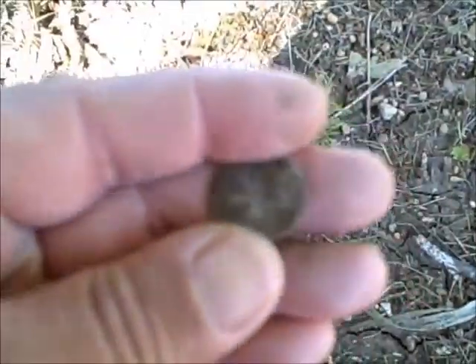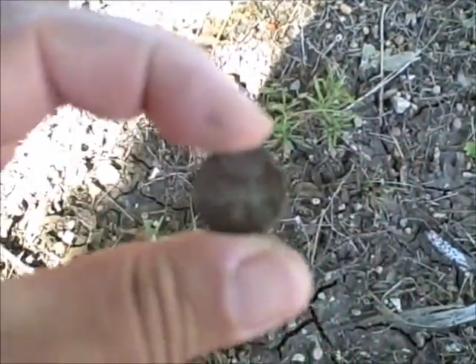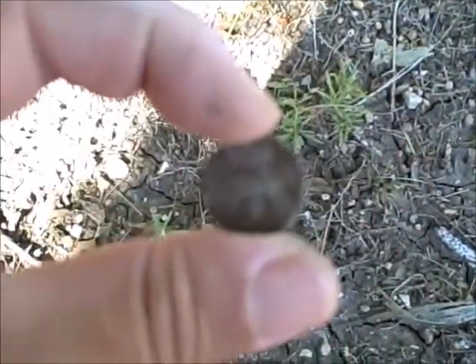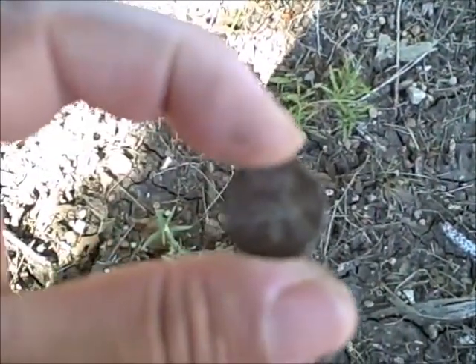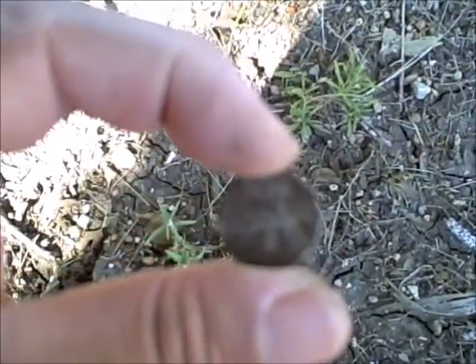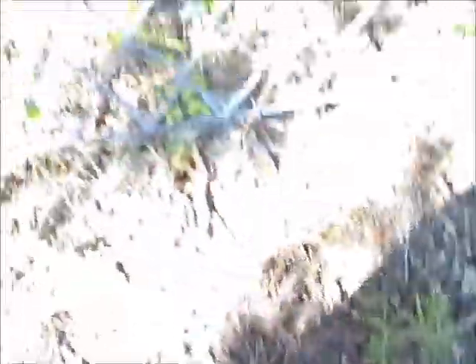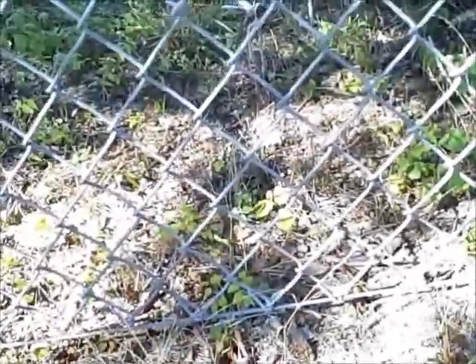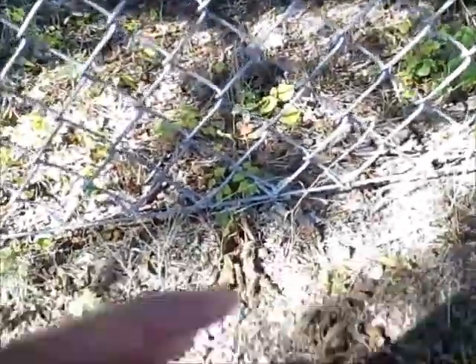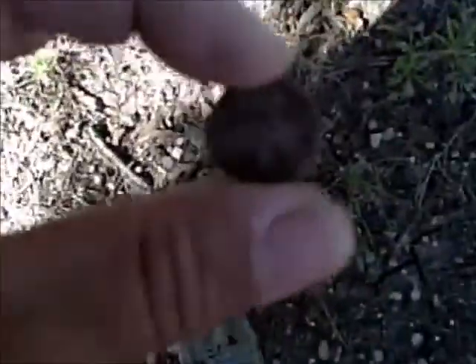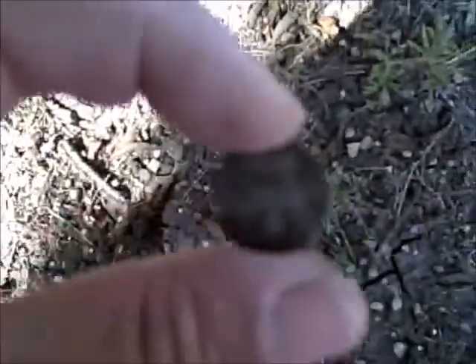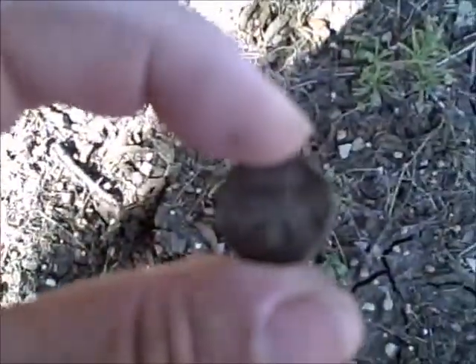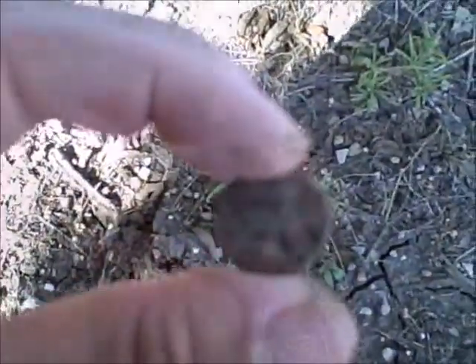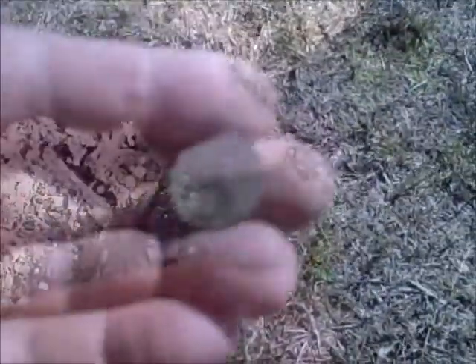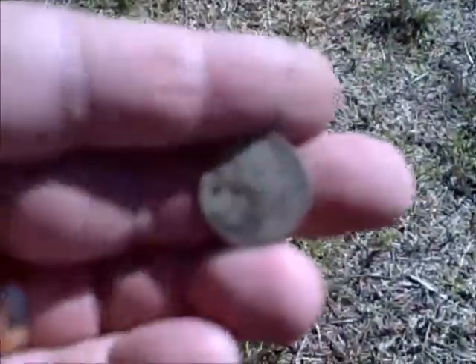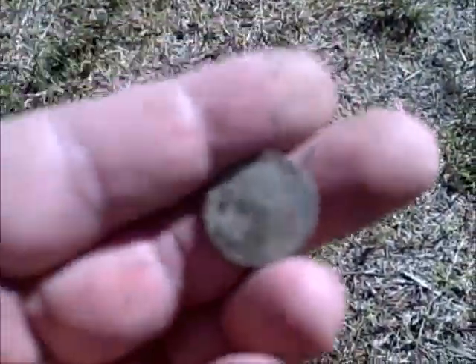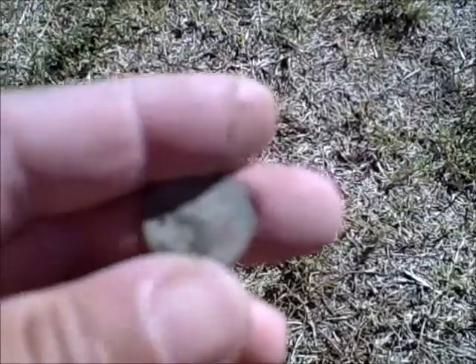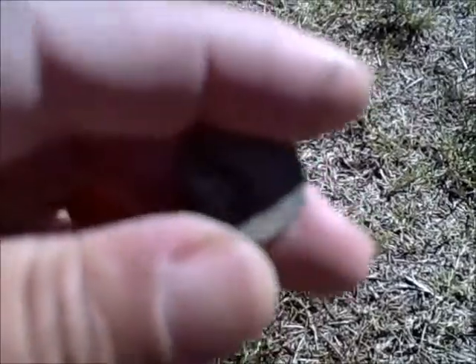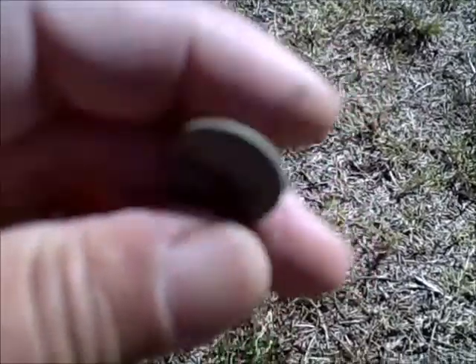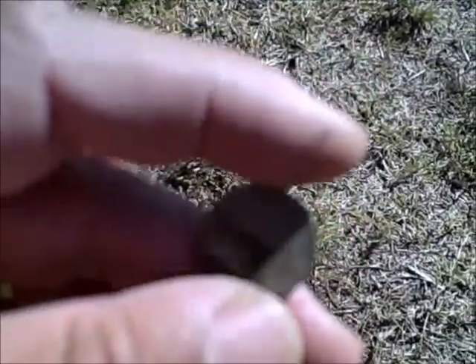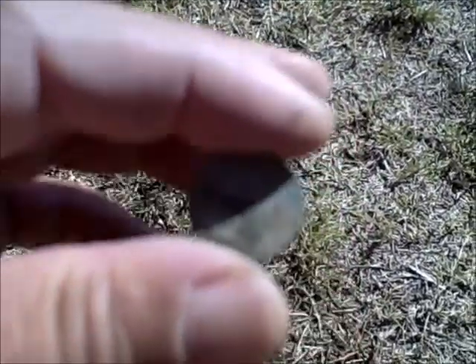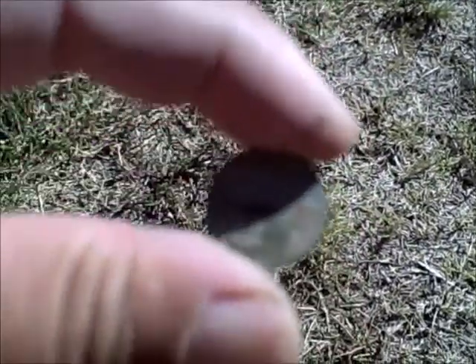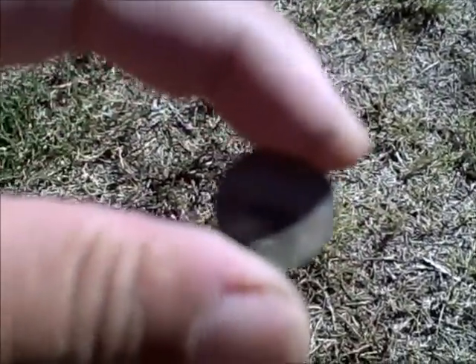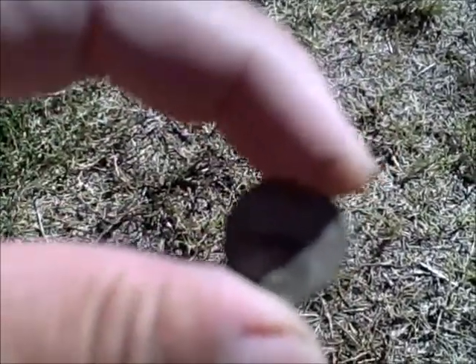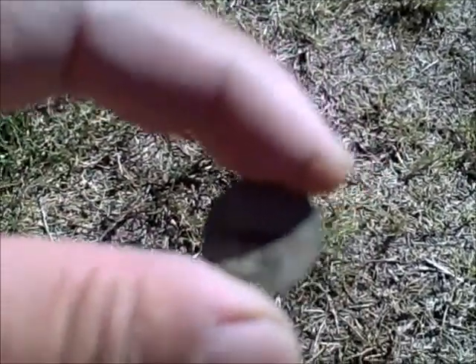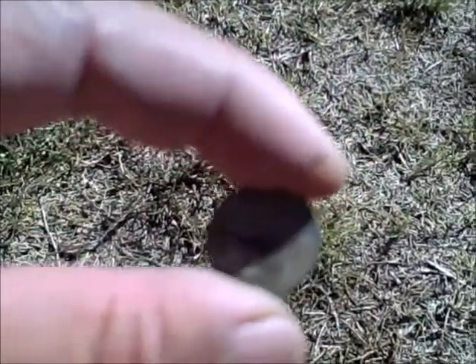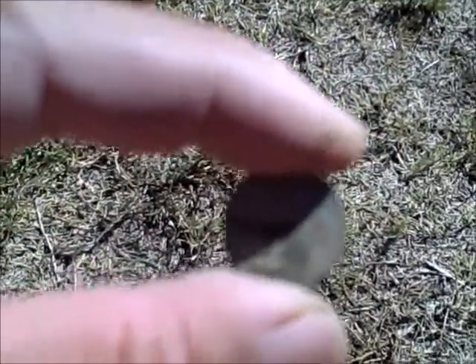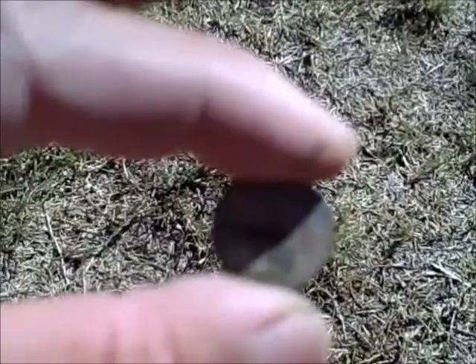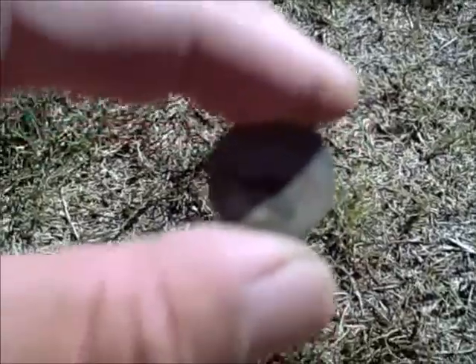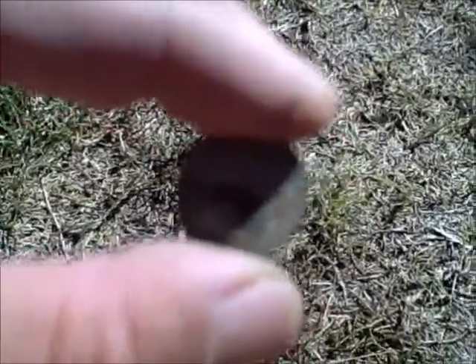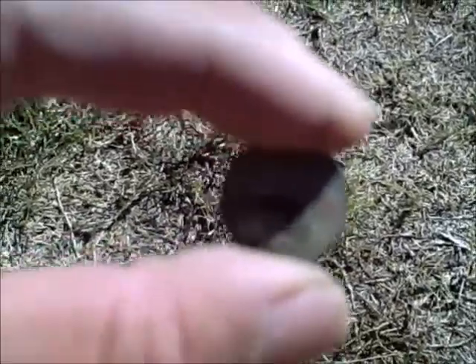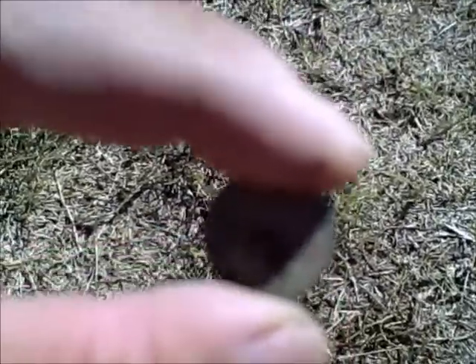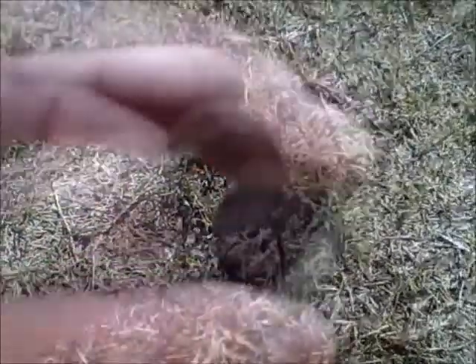Another penny here along the fence line. Here's another penny — this one's a 1961. Looks like we're in an older area, so hopefully we can get something other than a penny. Wish us luck.